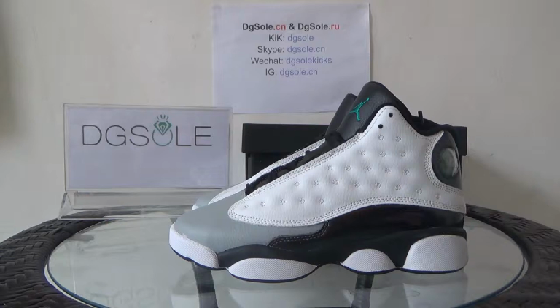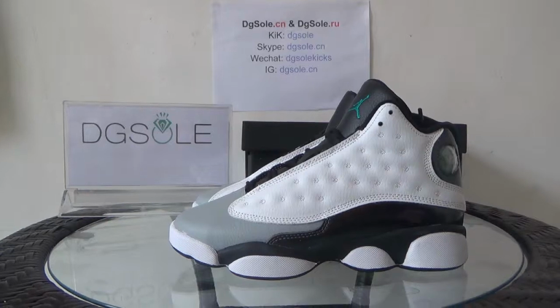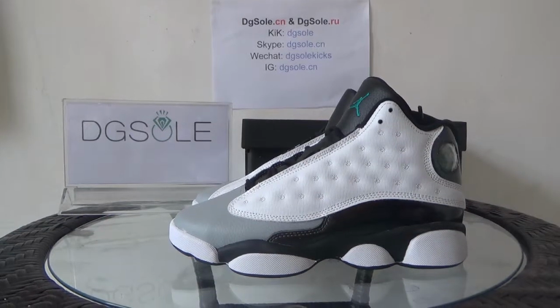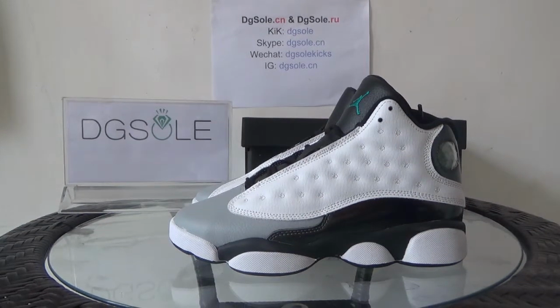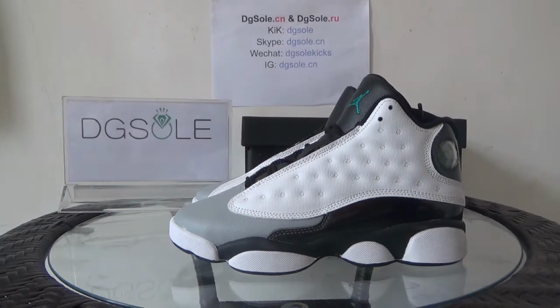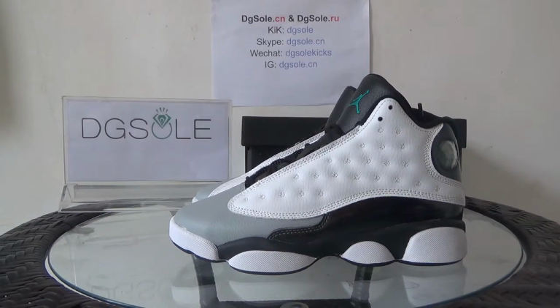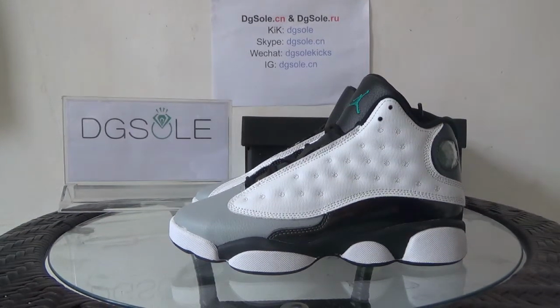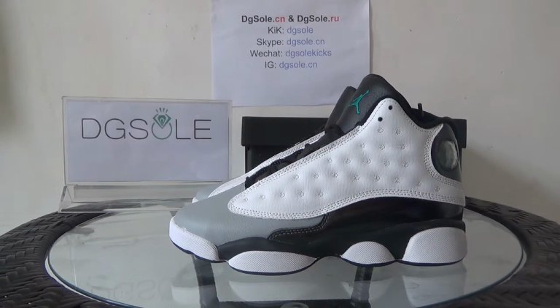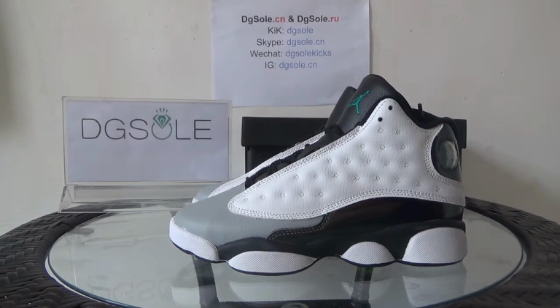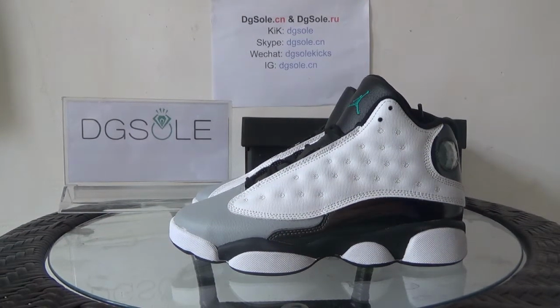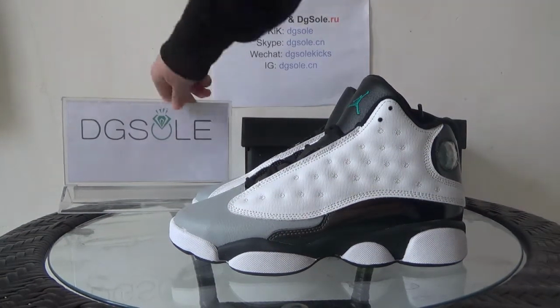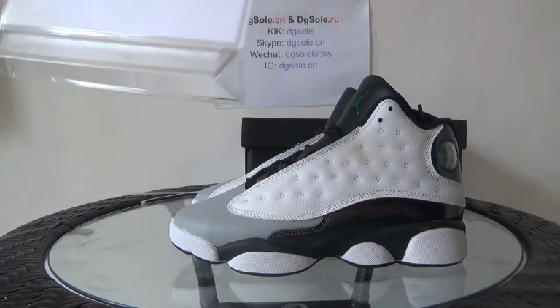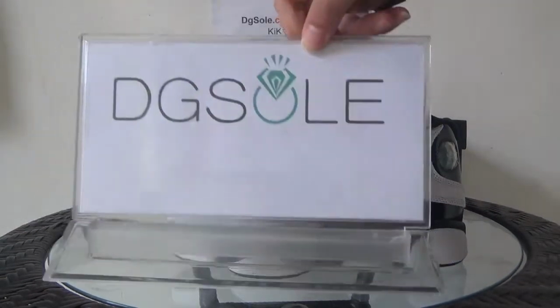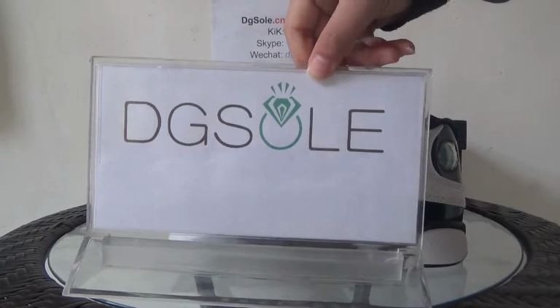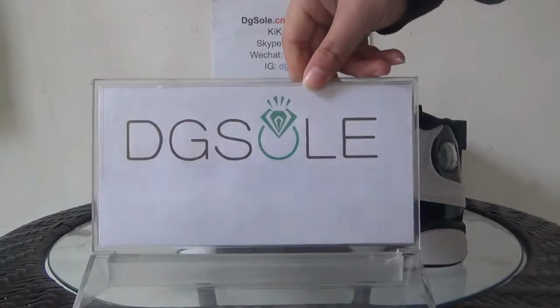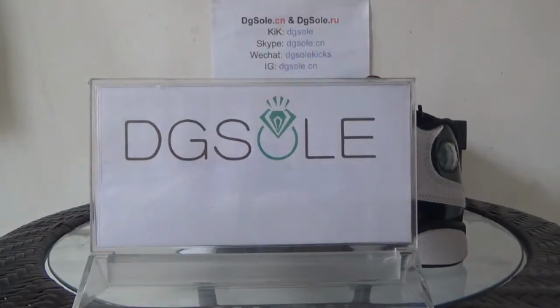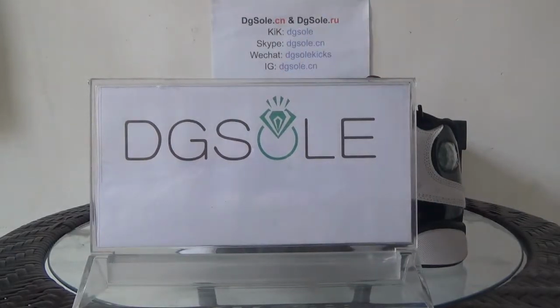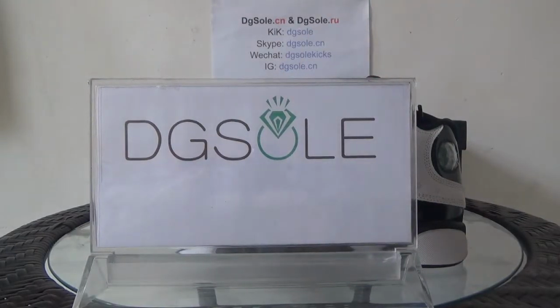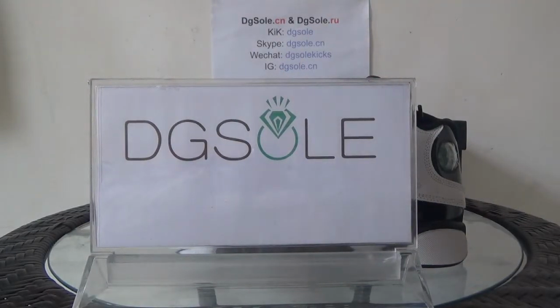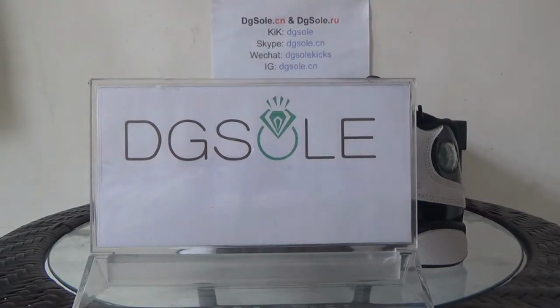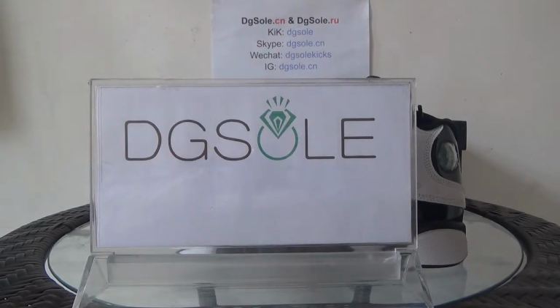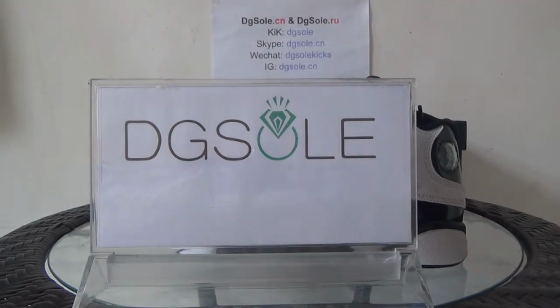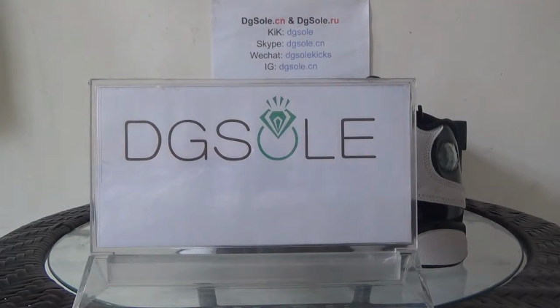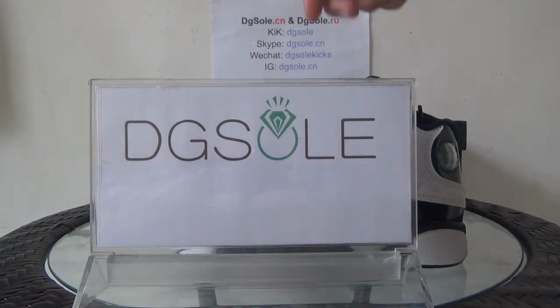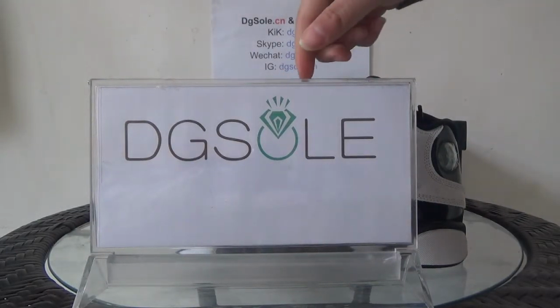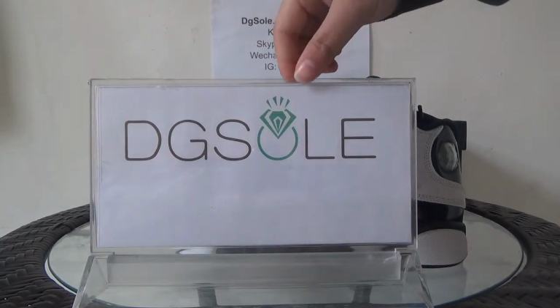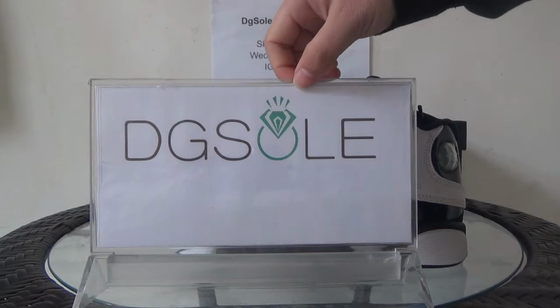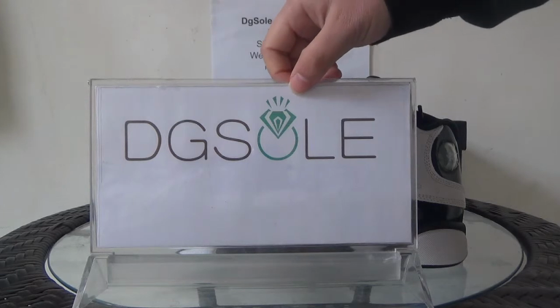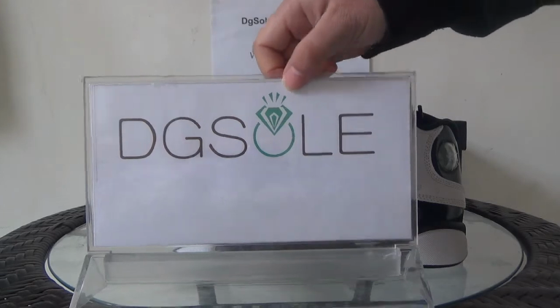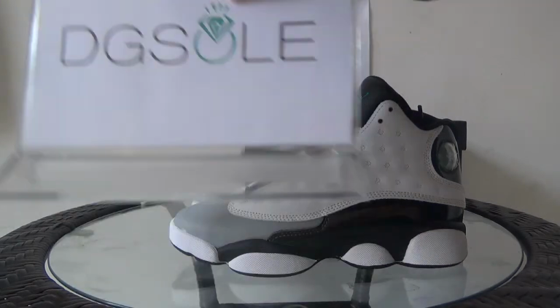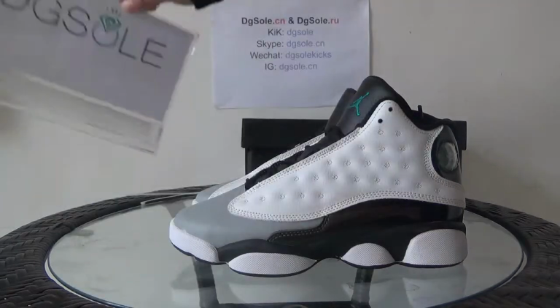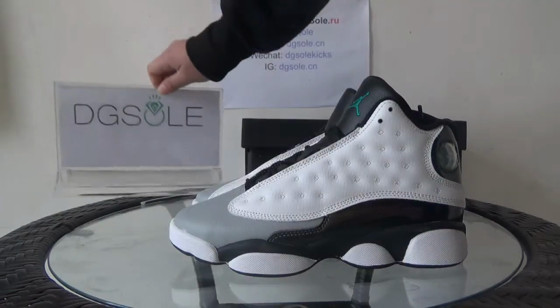Hello guys, nice to see you. This is the diyusale website. Welcome to check our website to do some research.